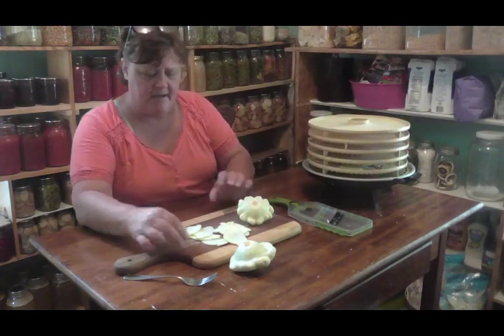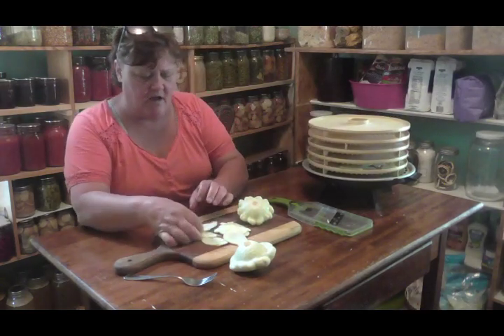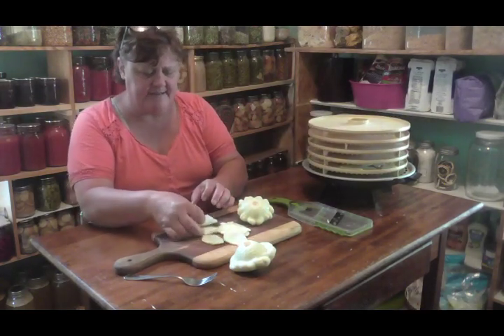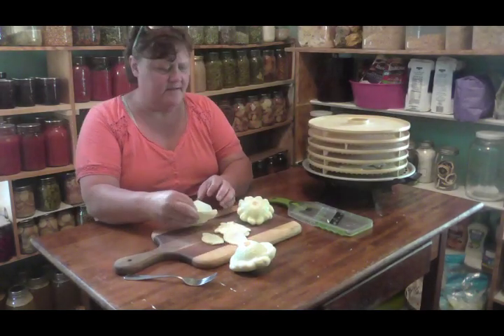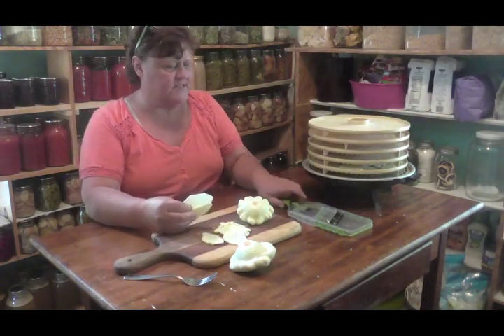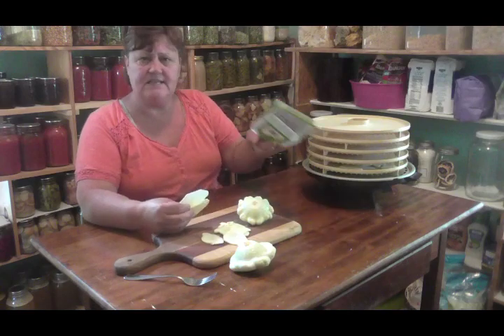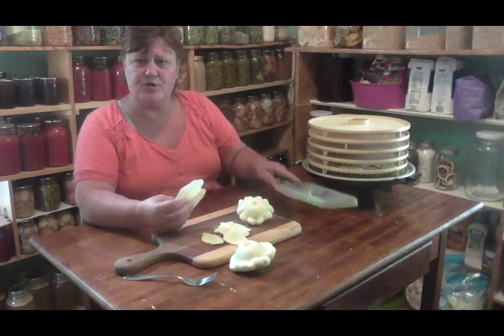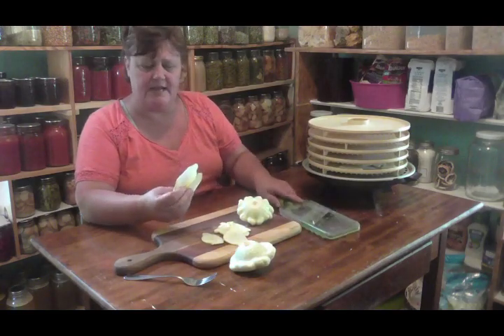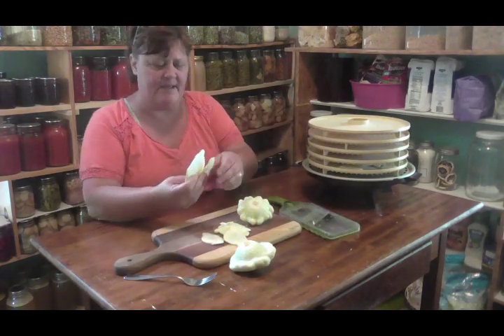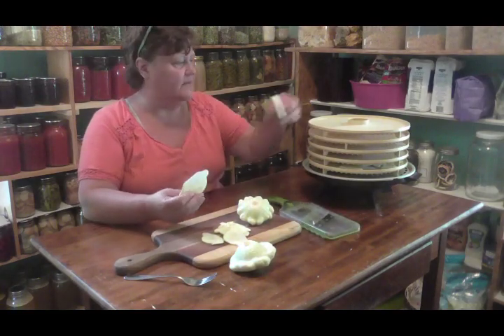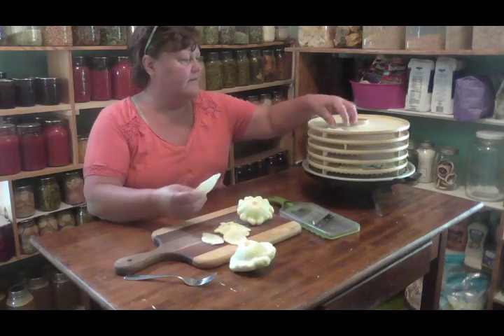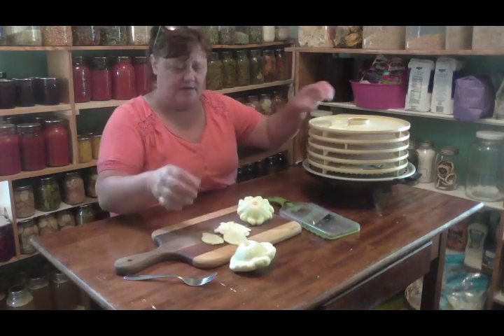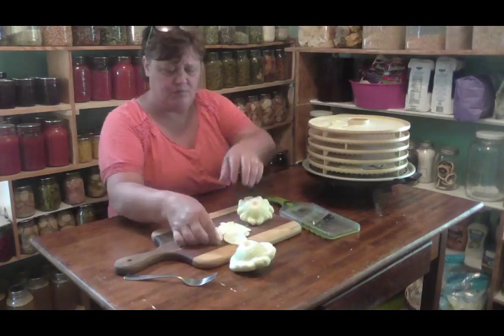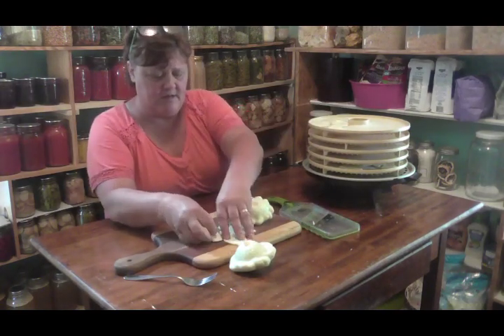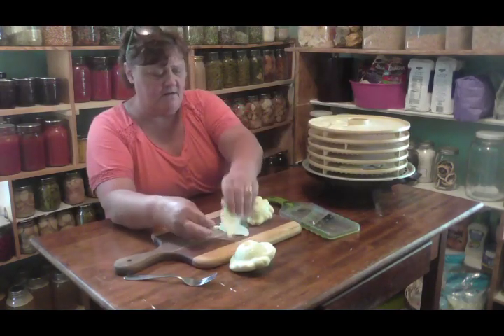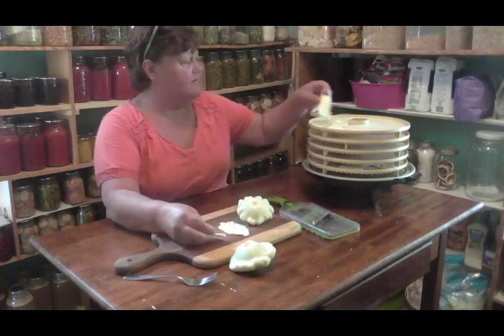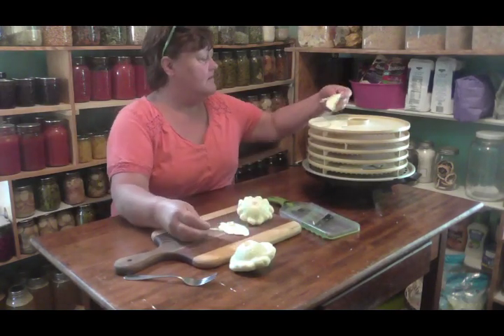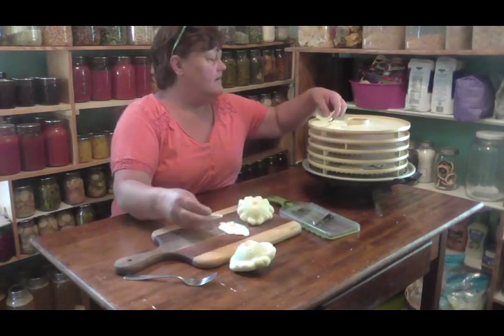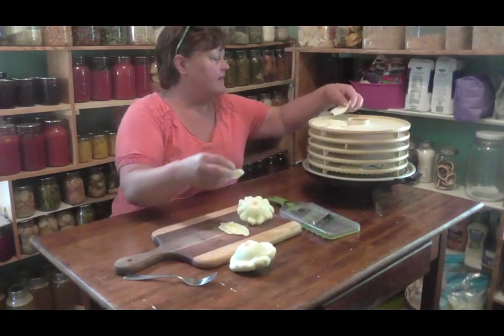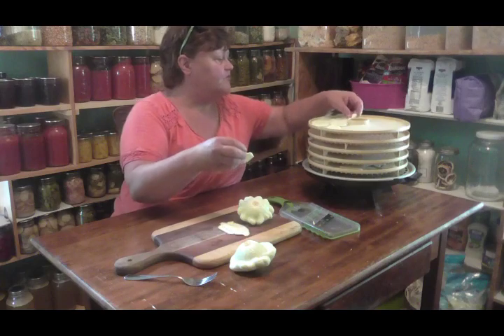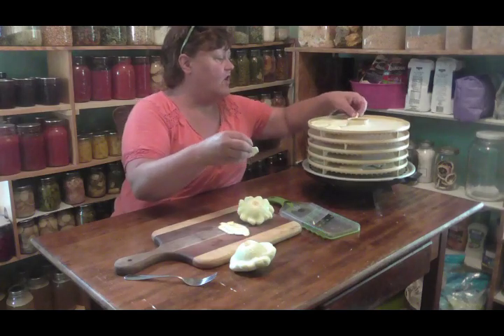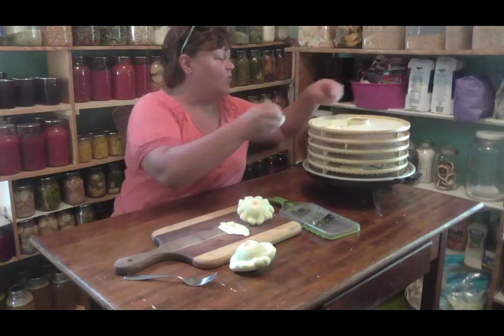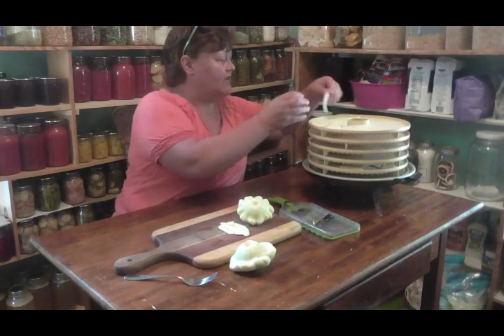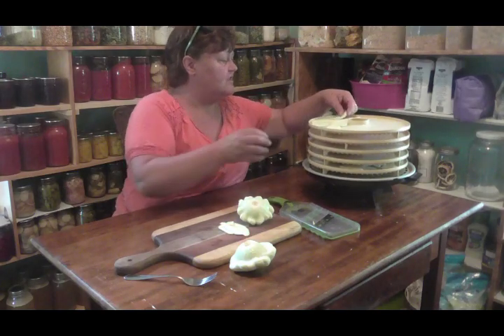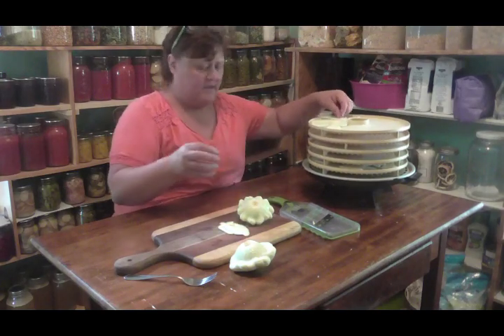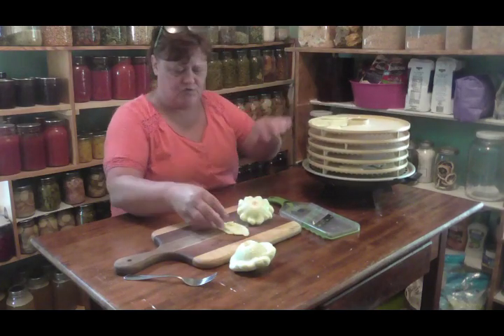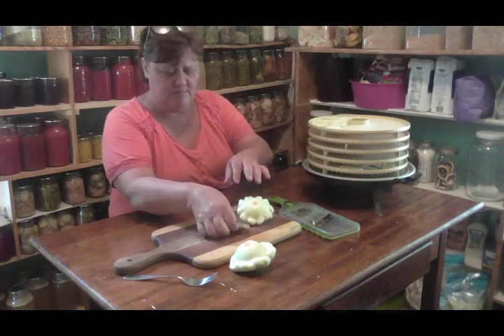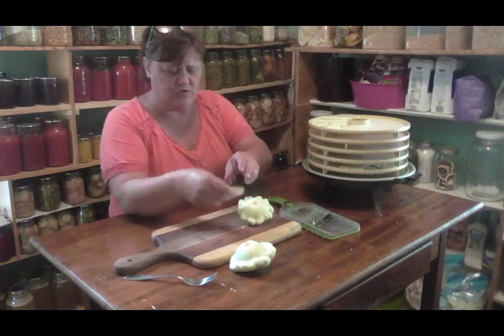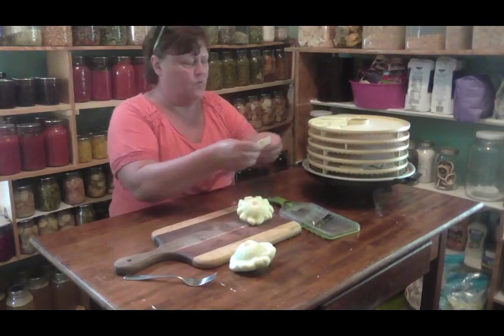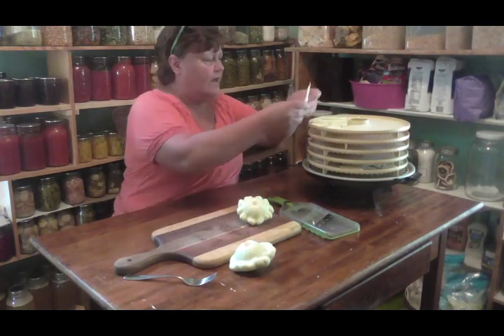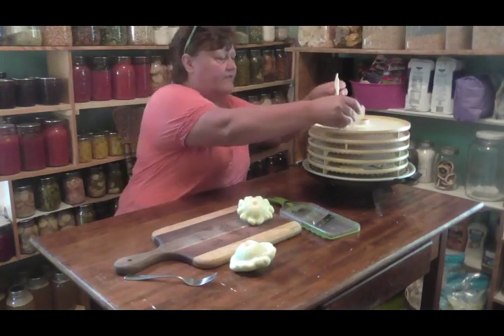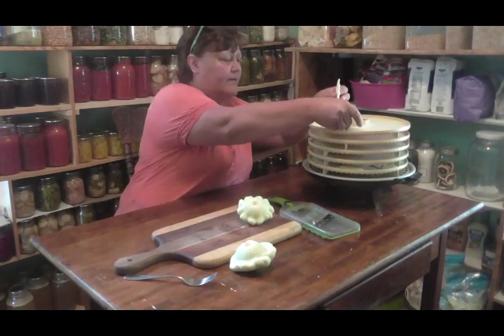All I did was I sliced them real thin on my mandolin and I just put them in here on my tray. They've all been washed and I dried them so there's no water left on them.